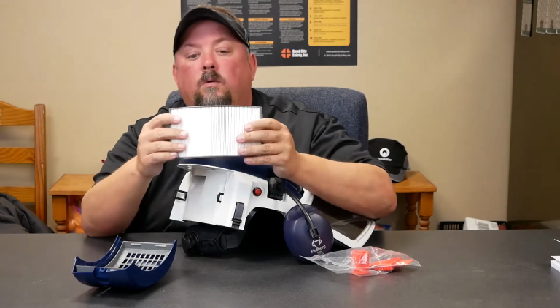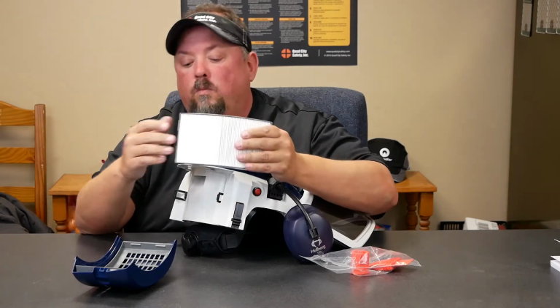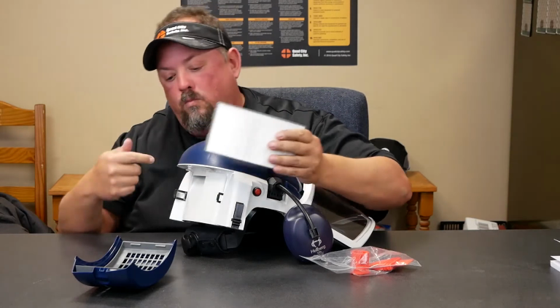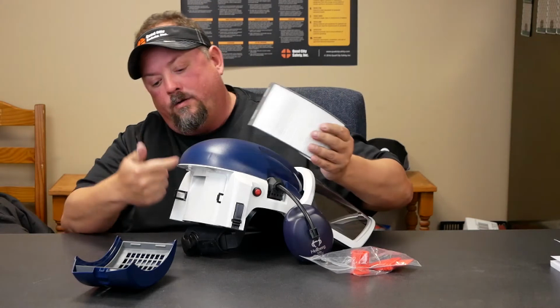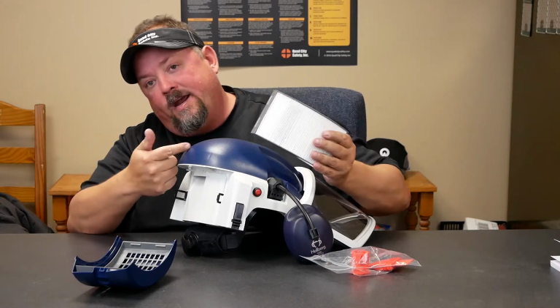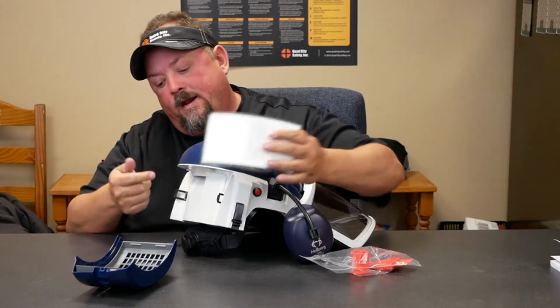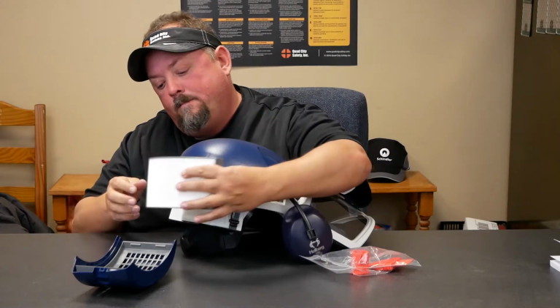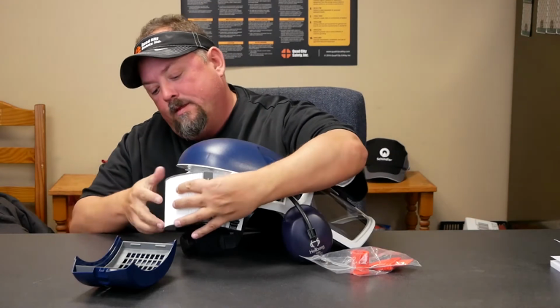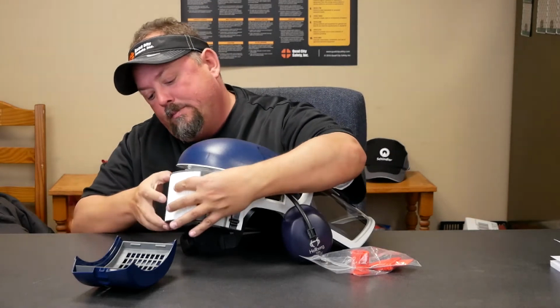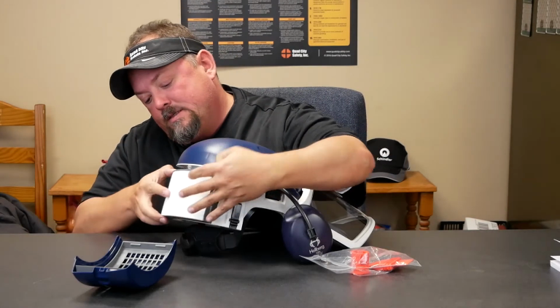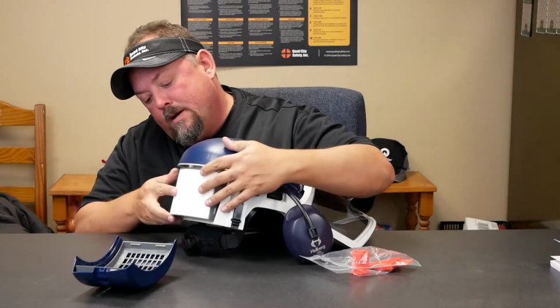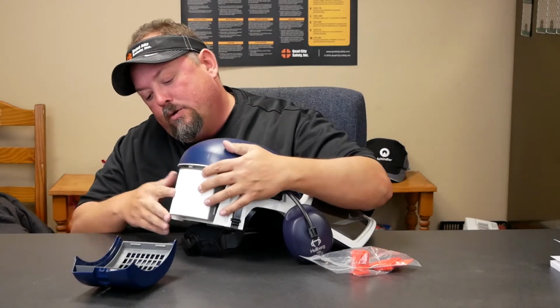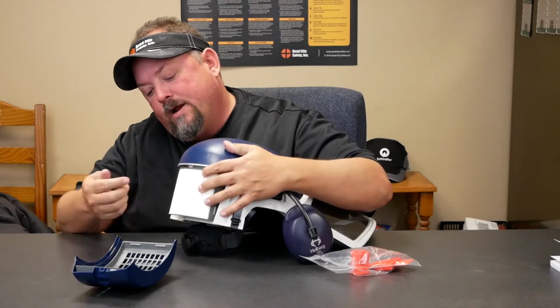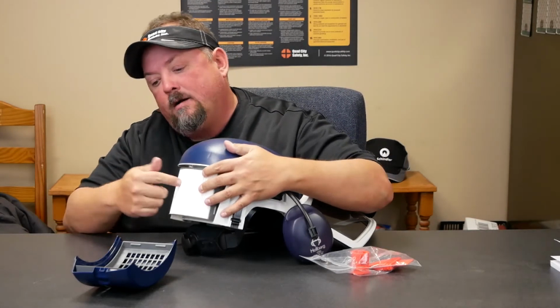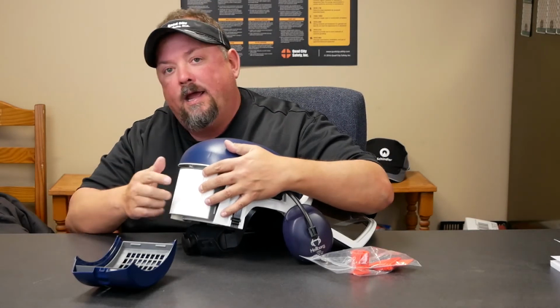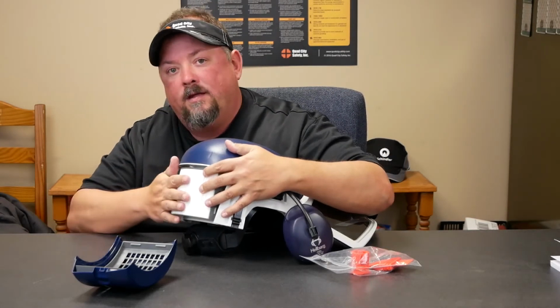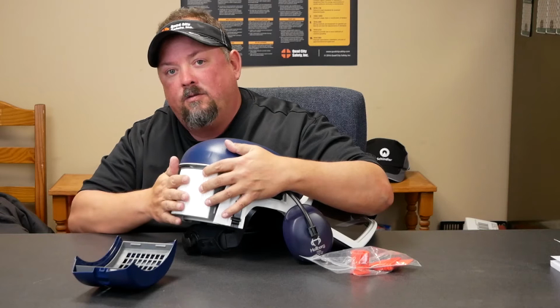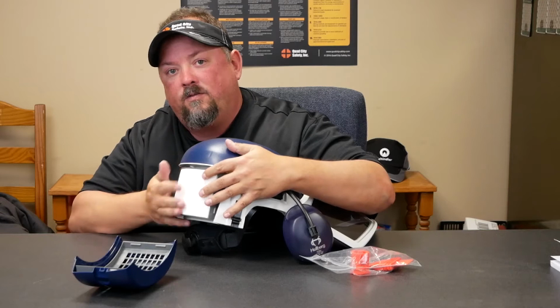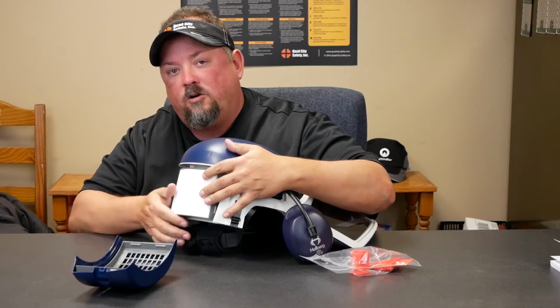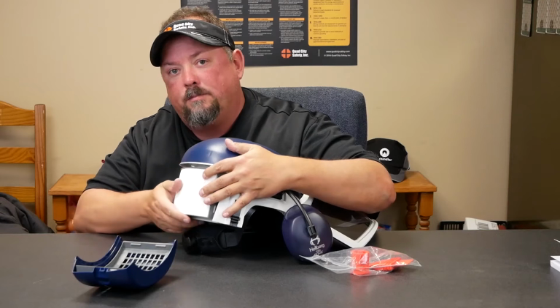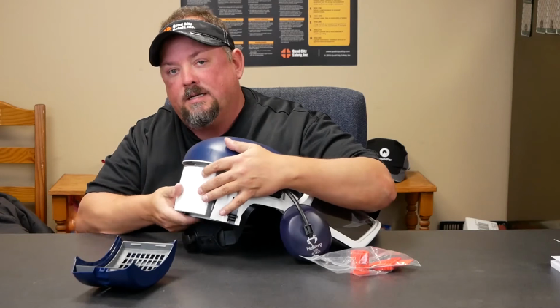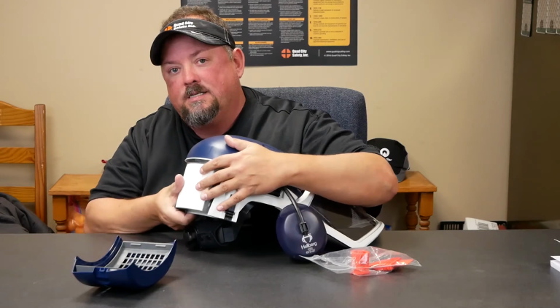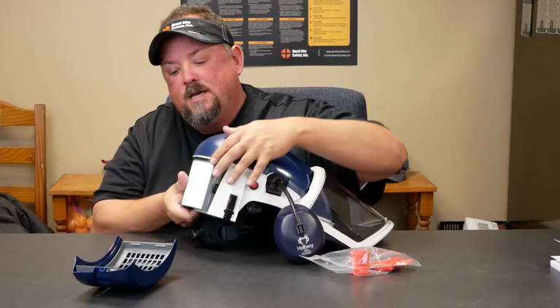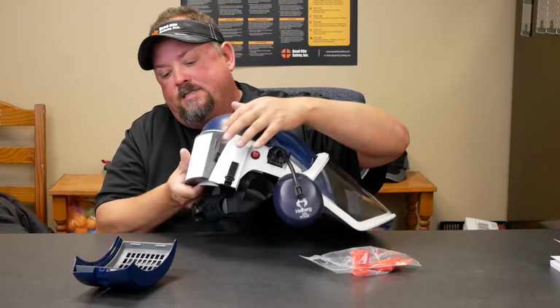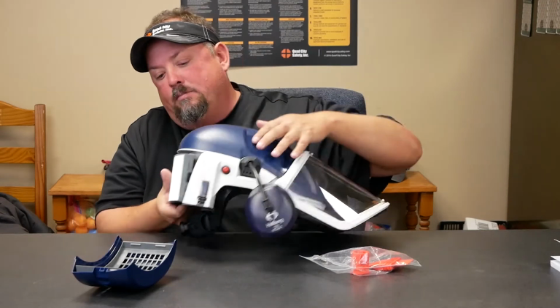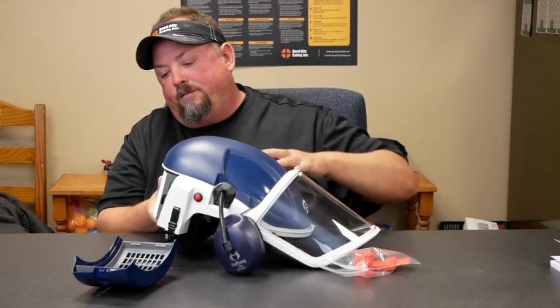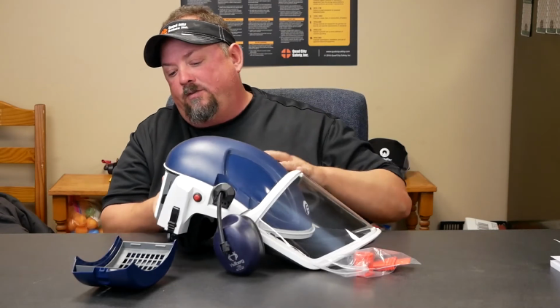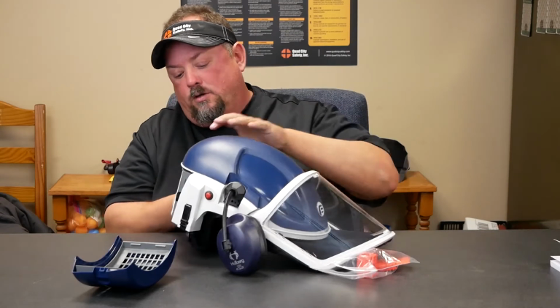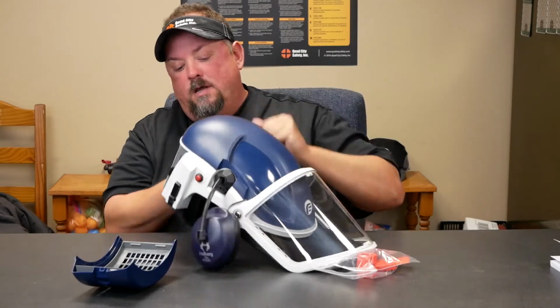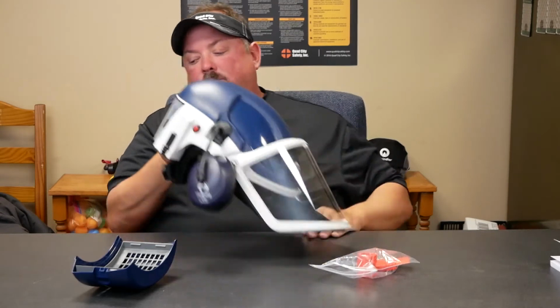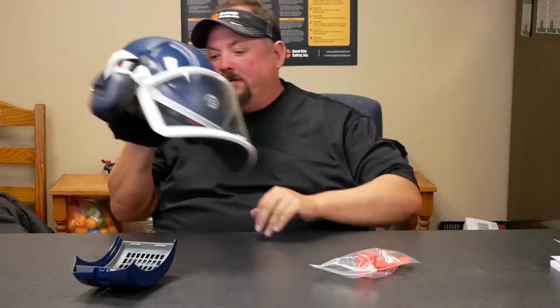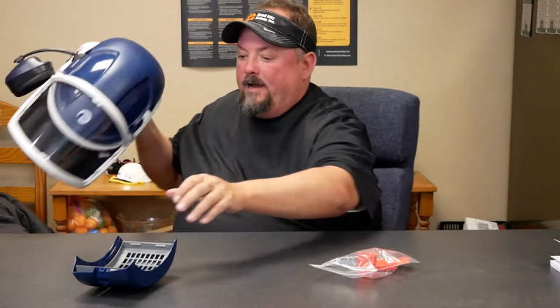There's a fan in here that pulls air through this filtration process and is able to filter that out.